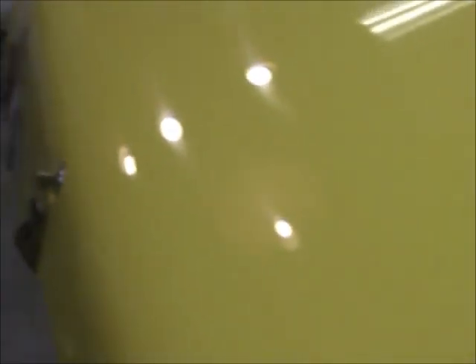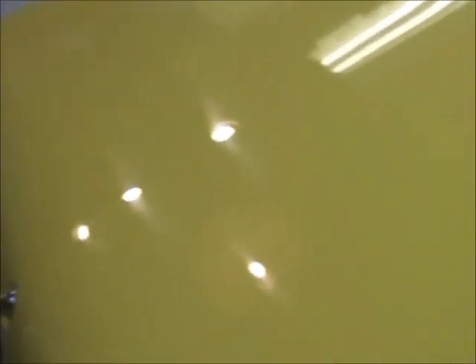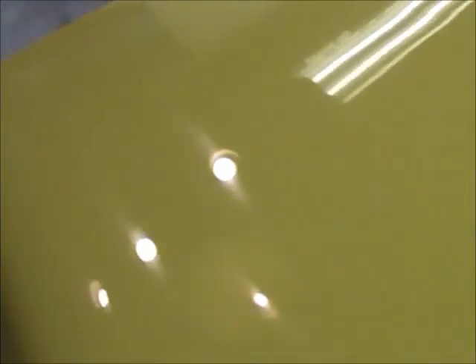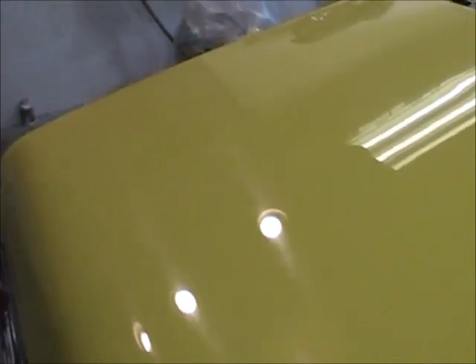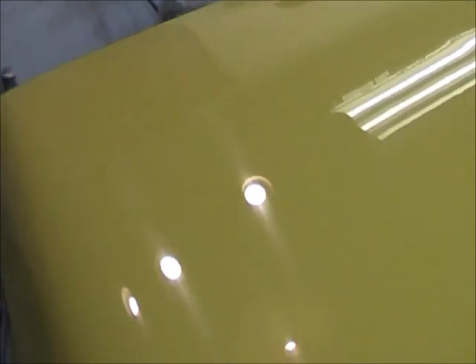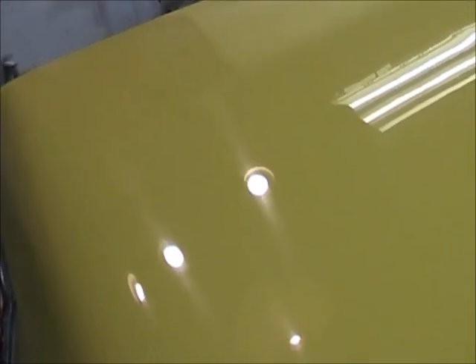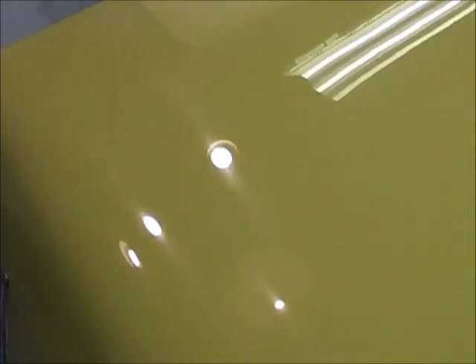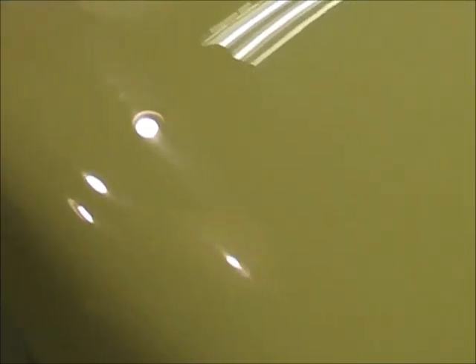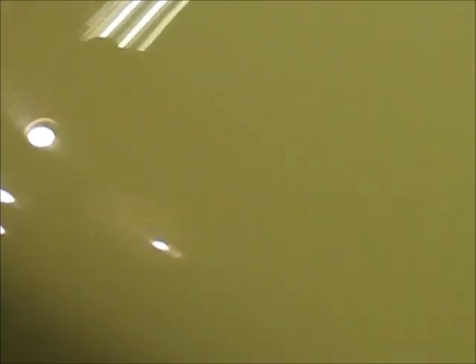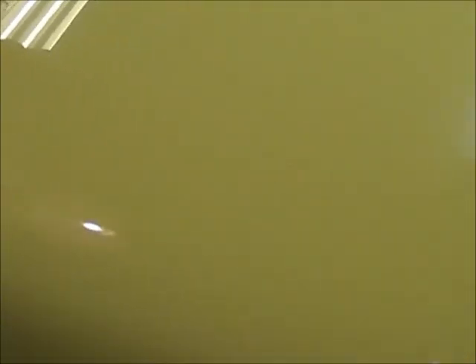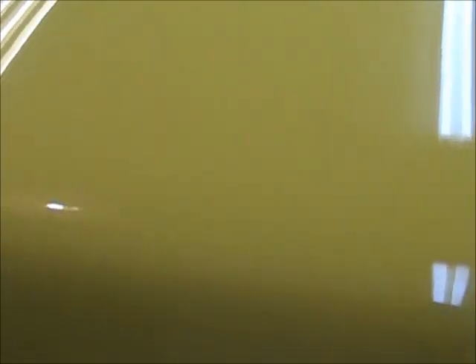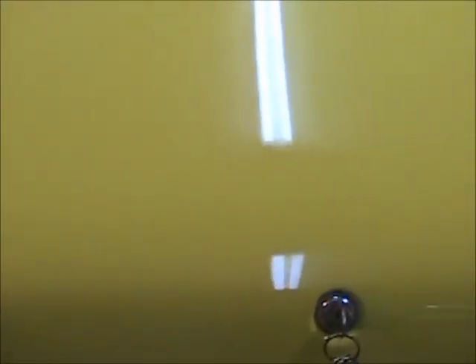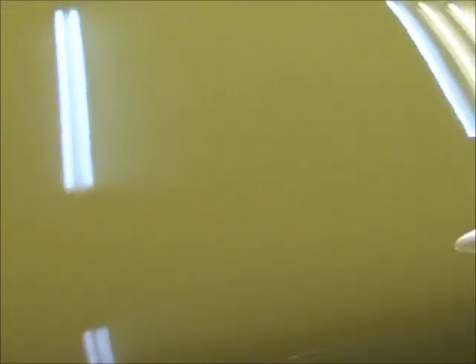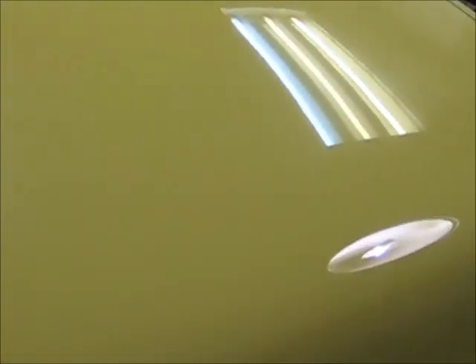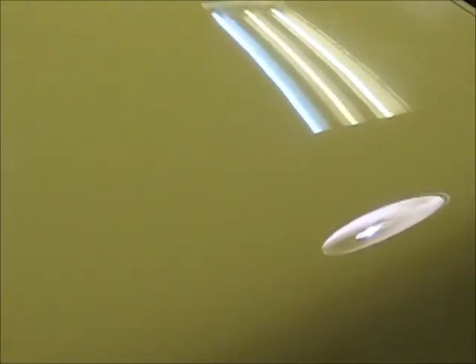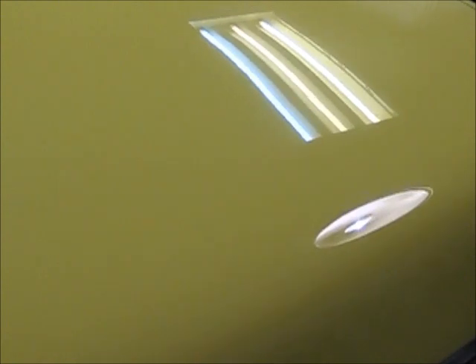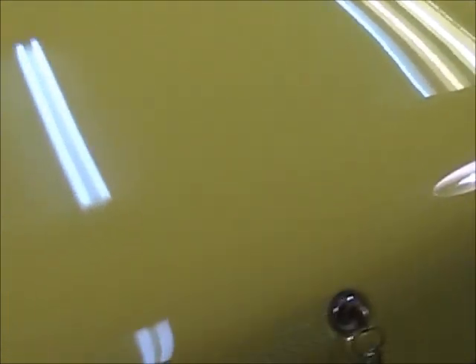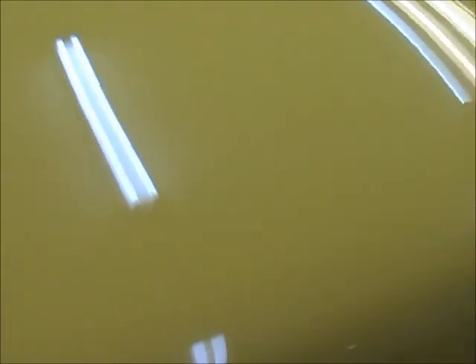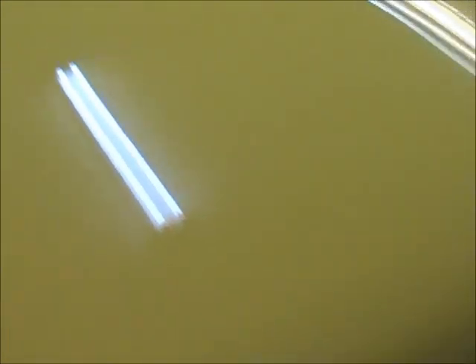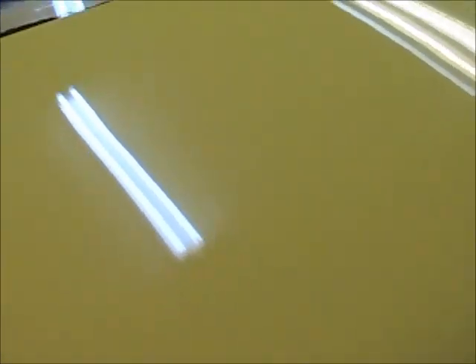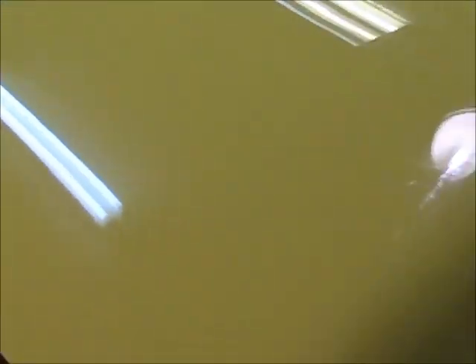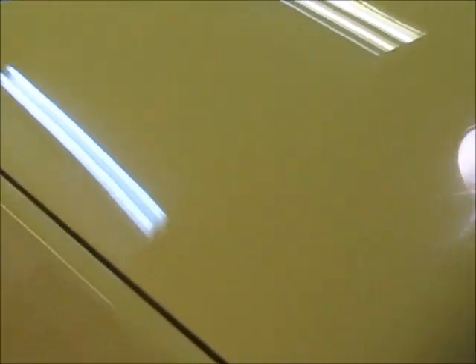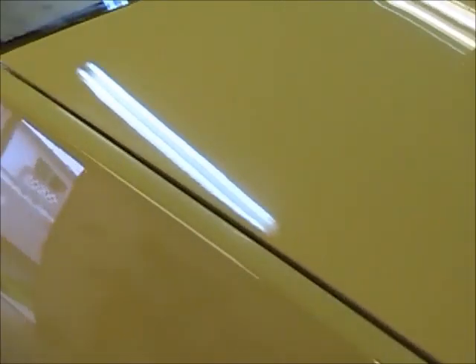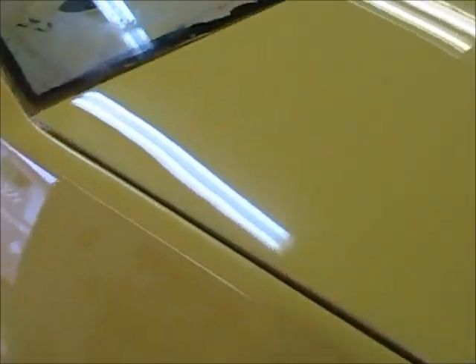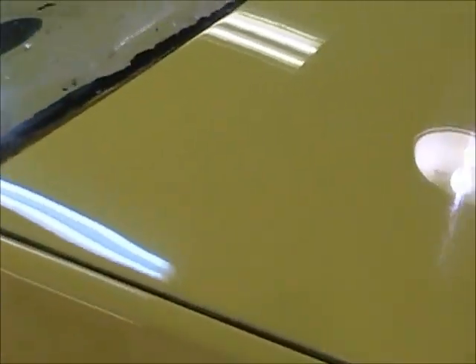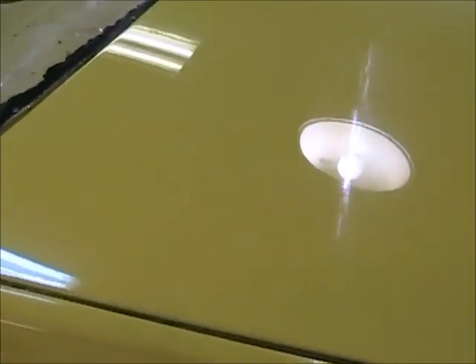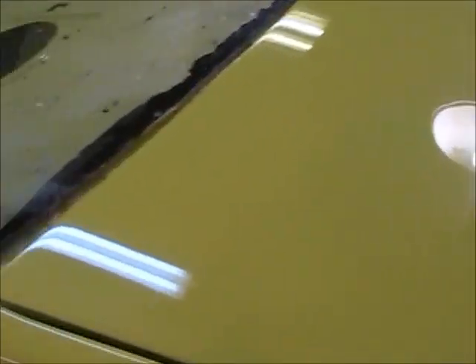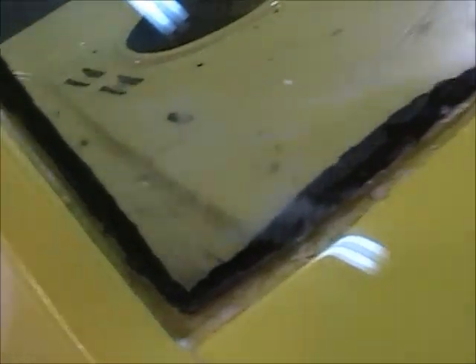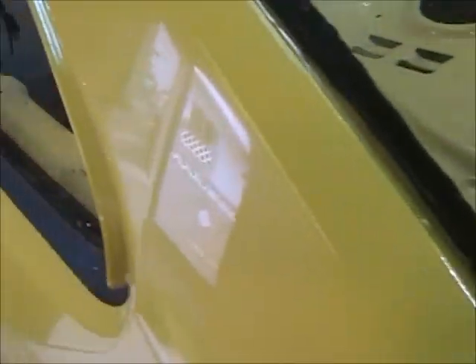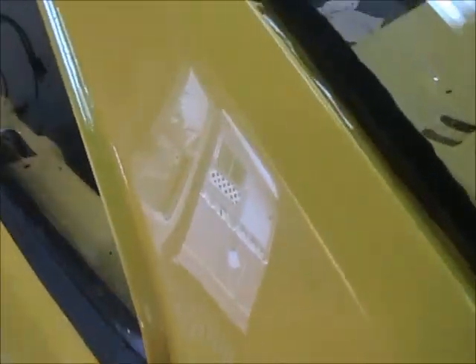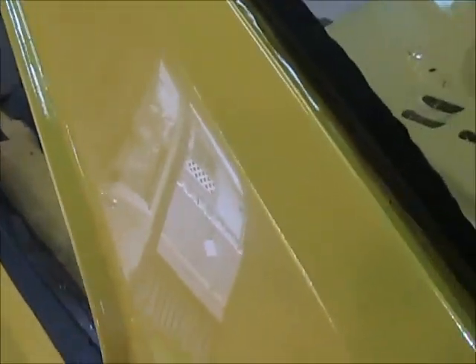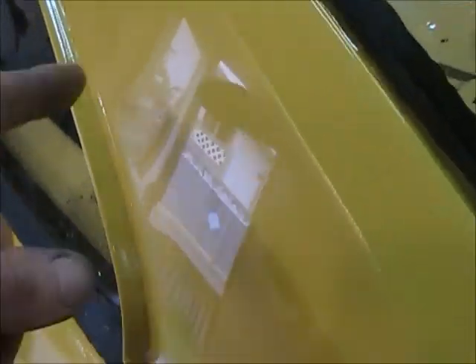I spent three hours on that thing yesterday just sanding and buffing. But she's coming. I just wanted to see how the car was going to look - sanded and buffed. I did a spot right here too because it was really dry right here and I wasn't sure if it was going to buff out good.